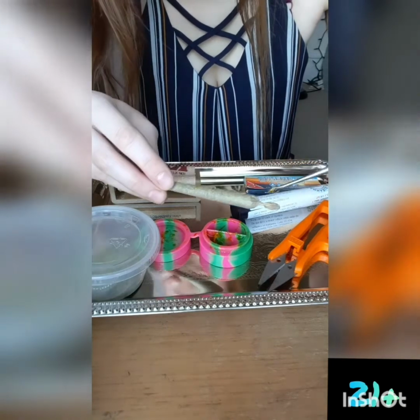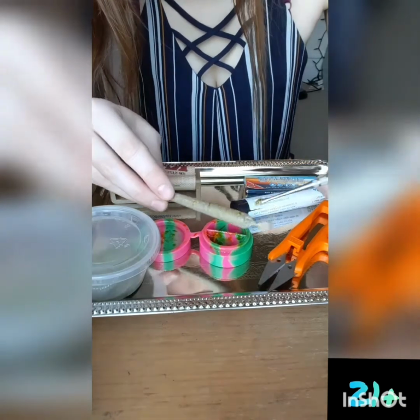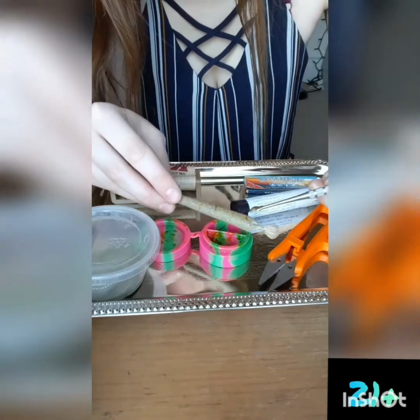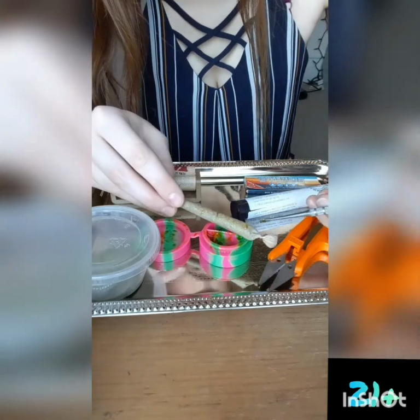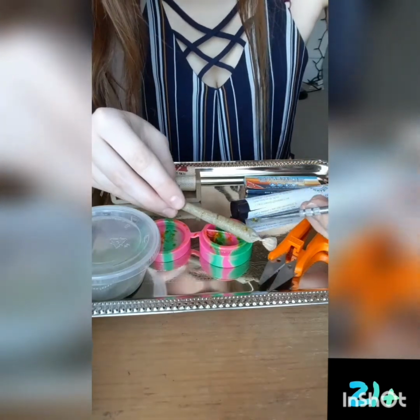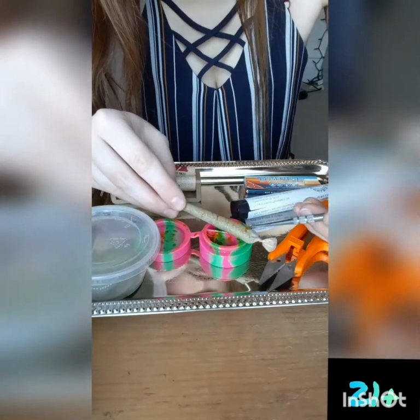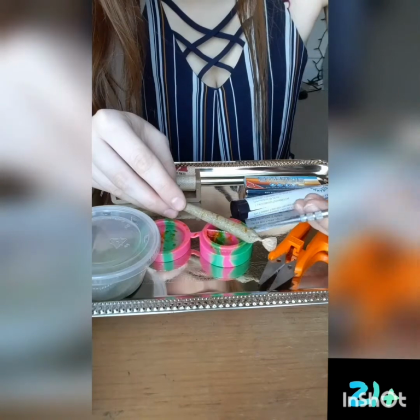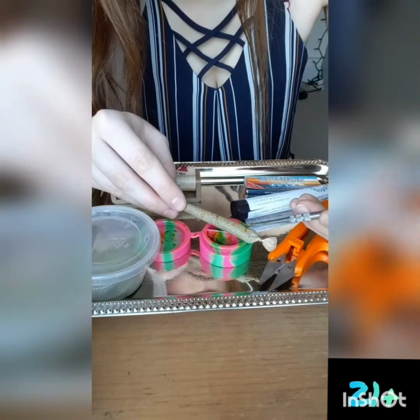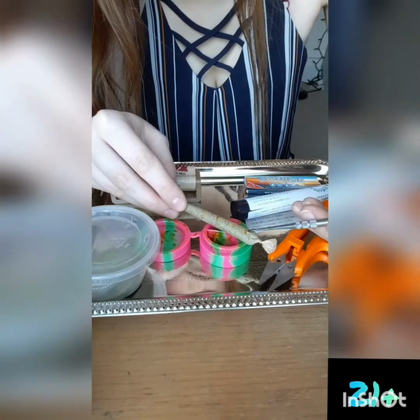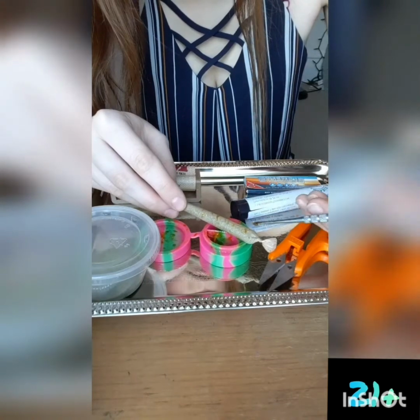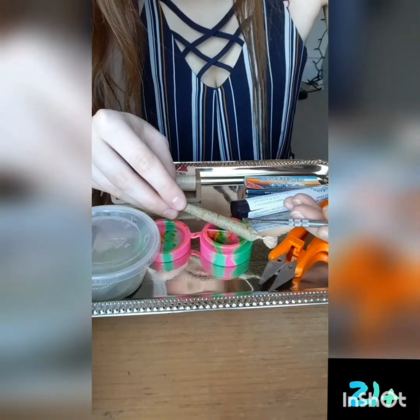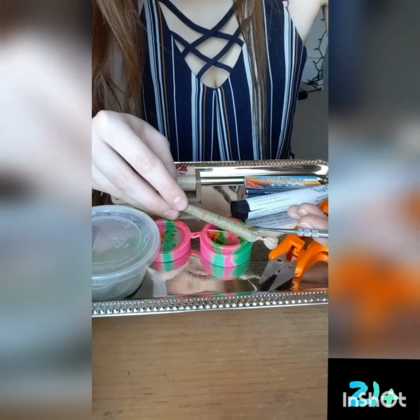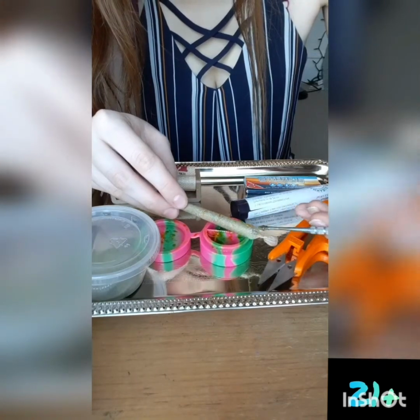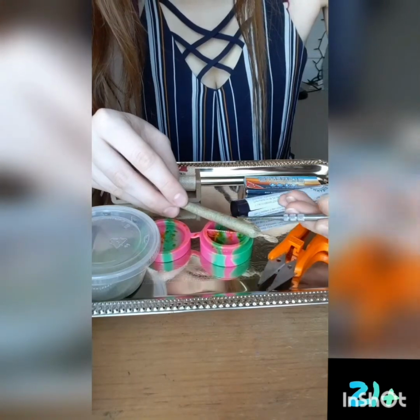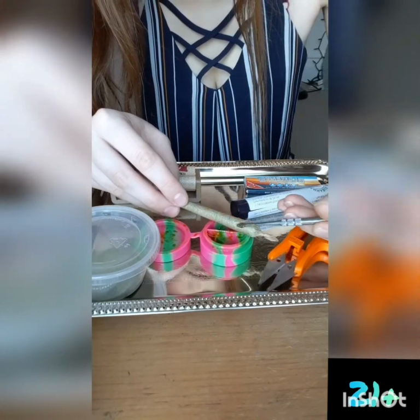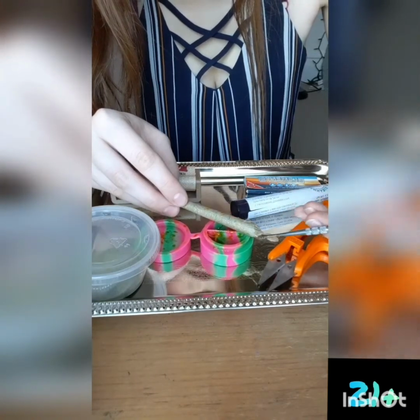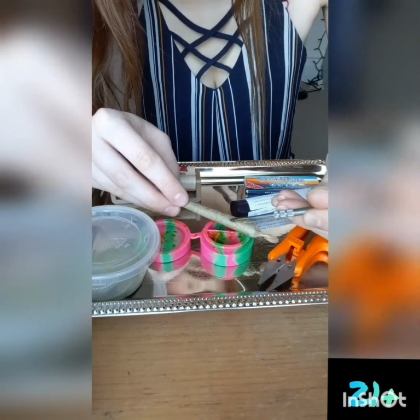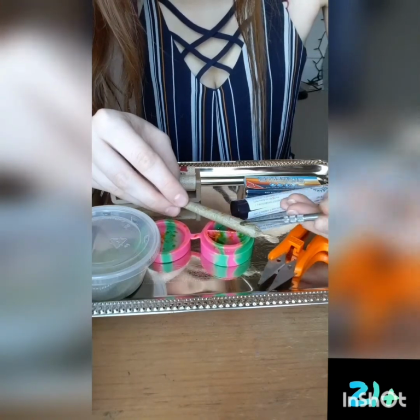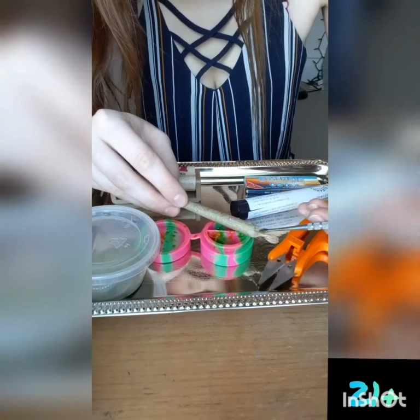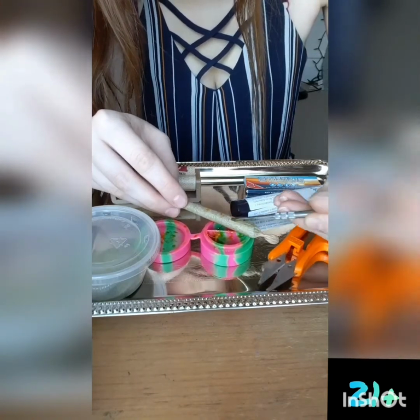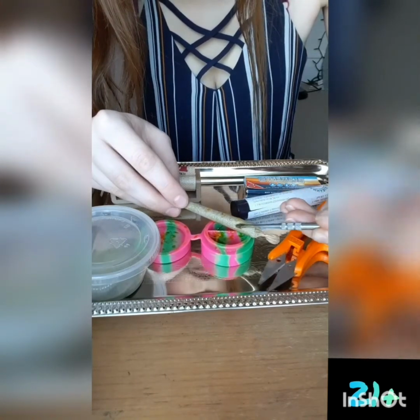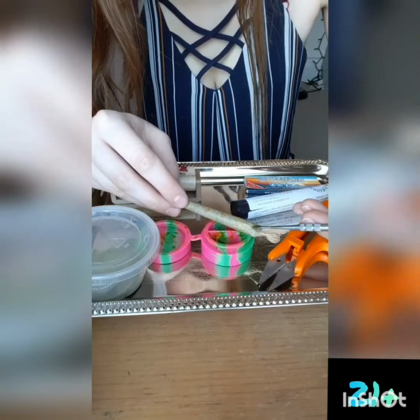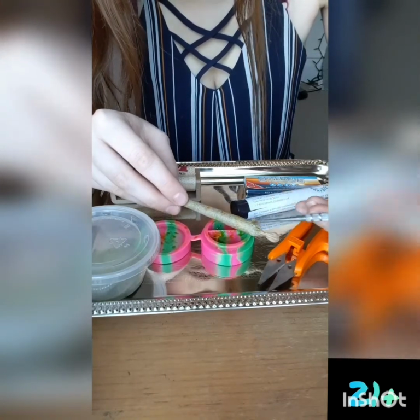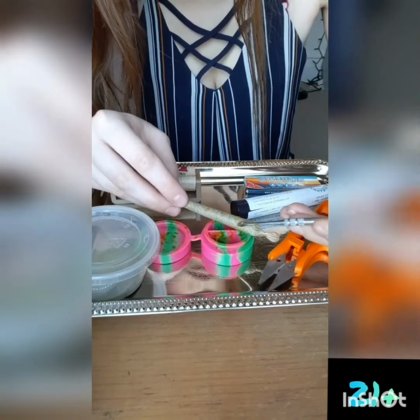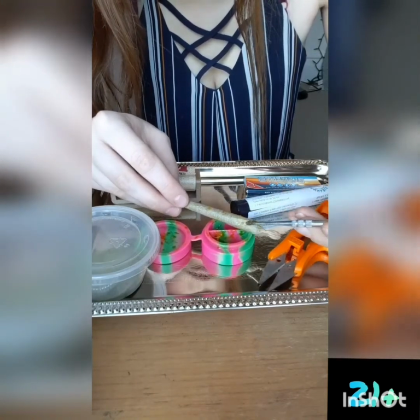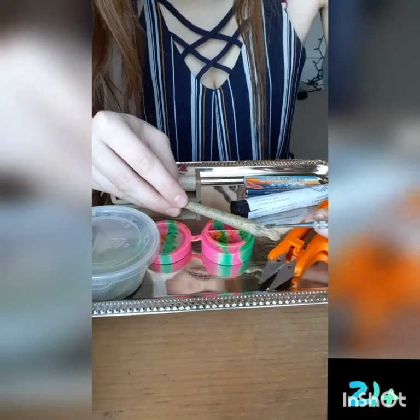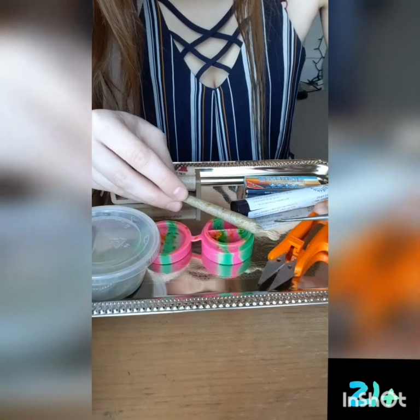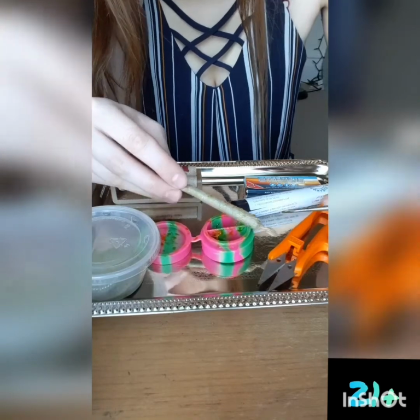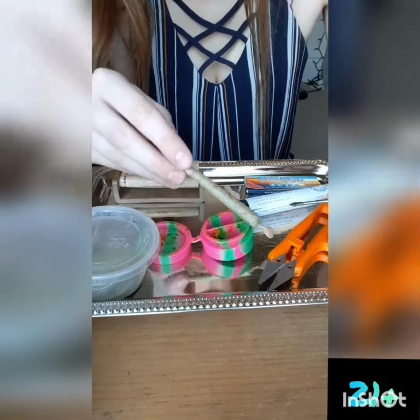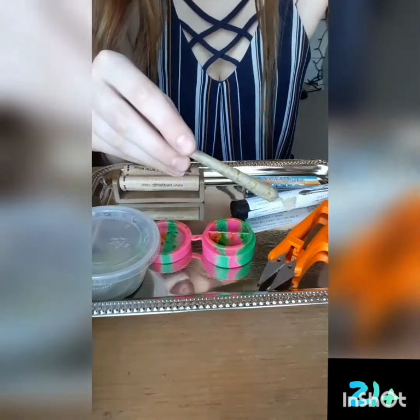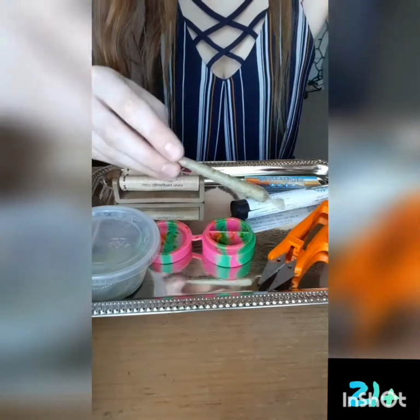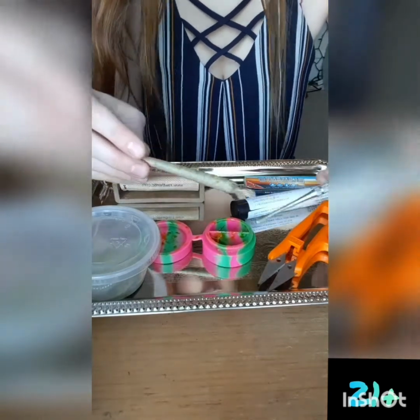I'm a little OCD, so... You can put however much you want on. I'm not going to put that much on.